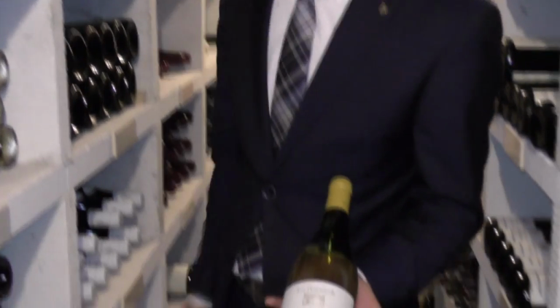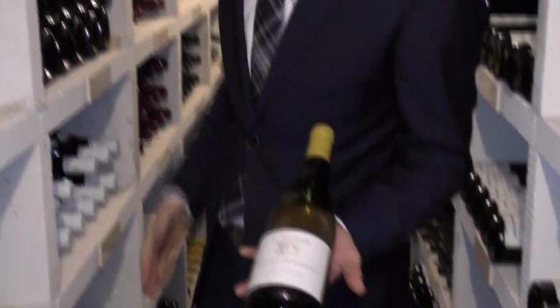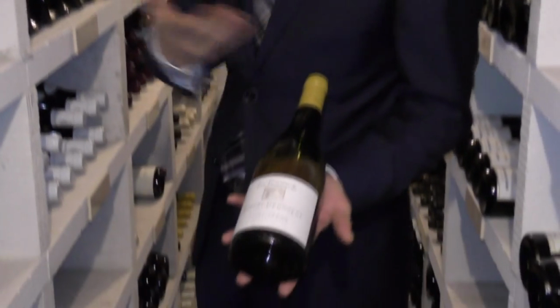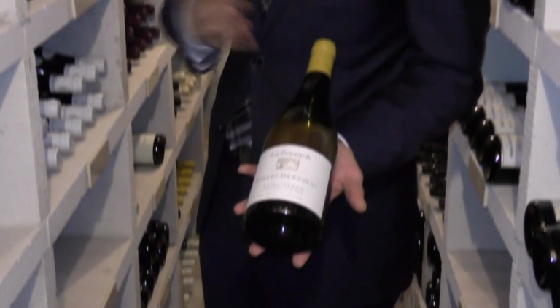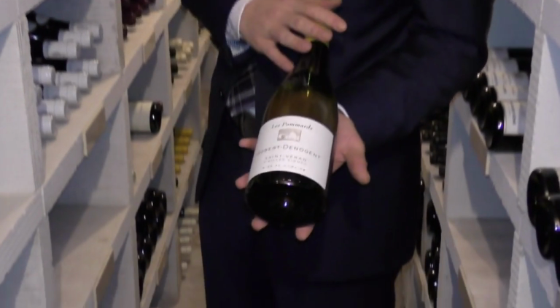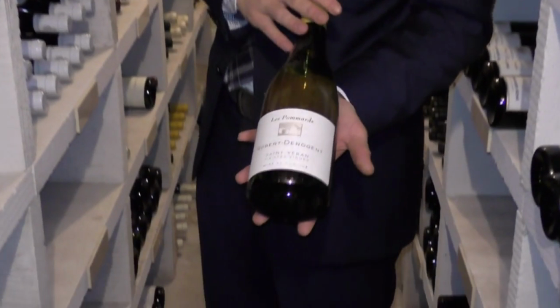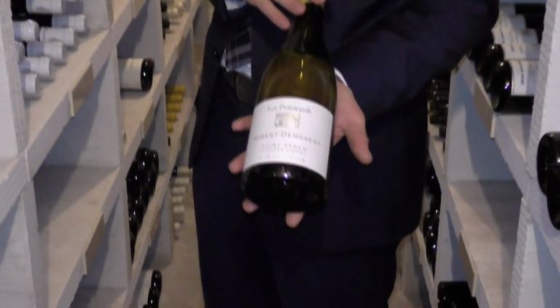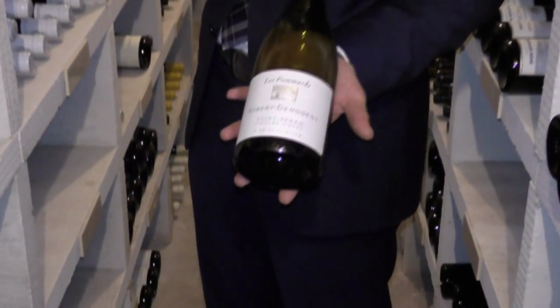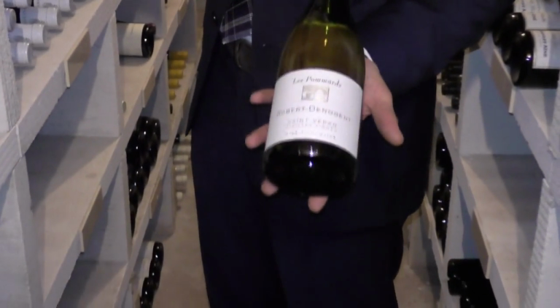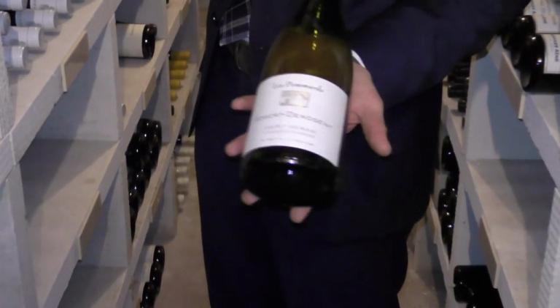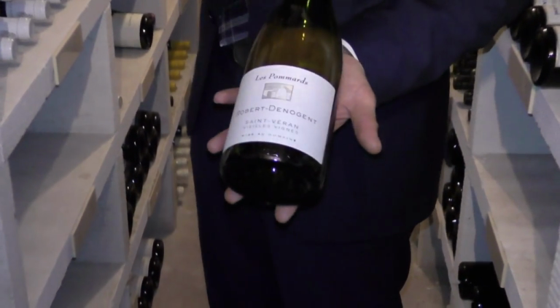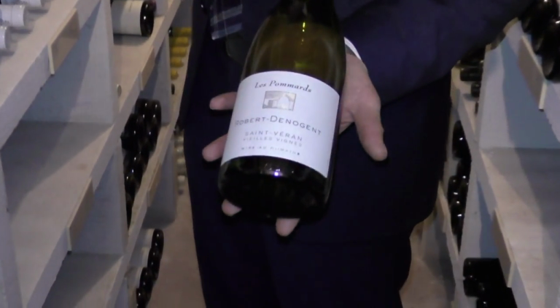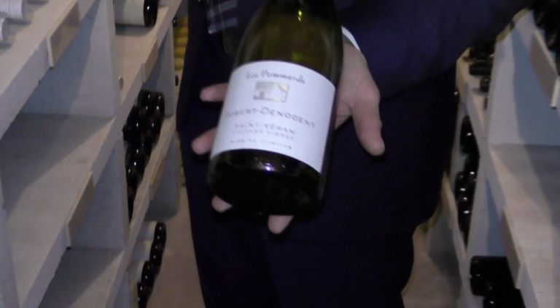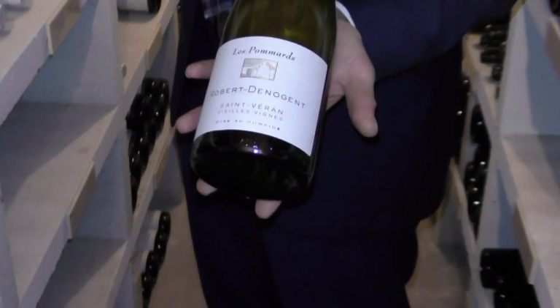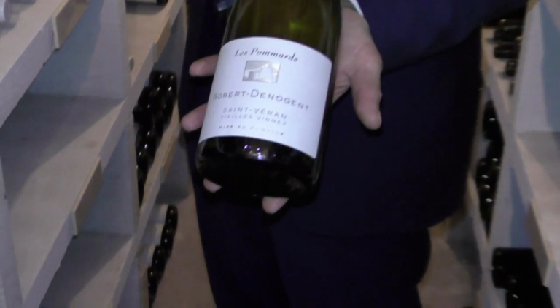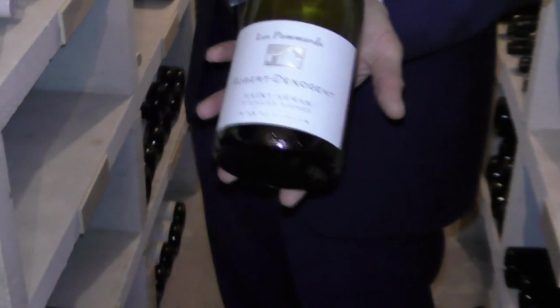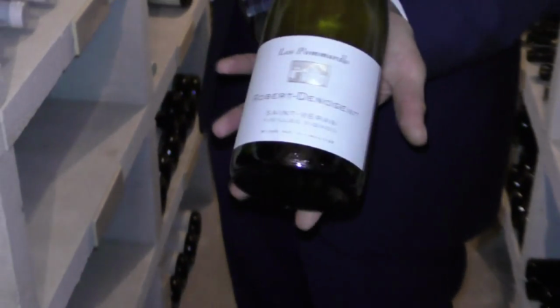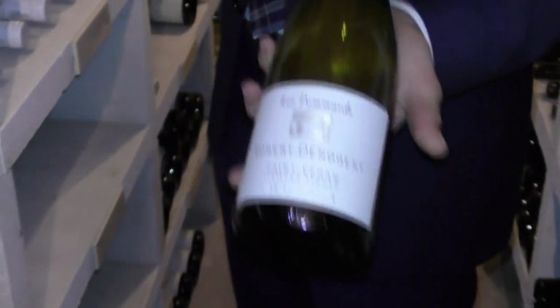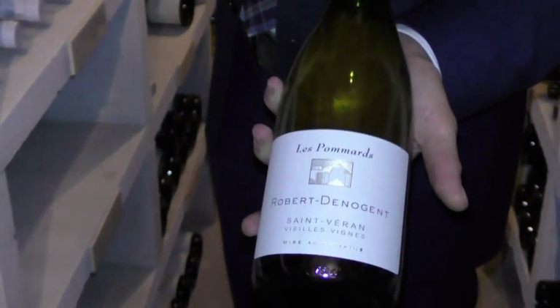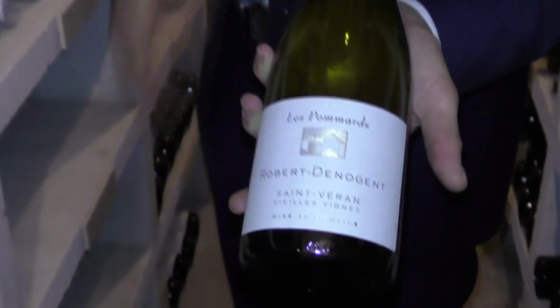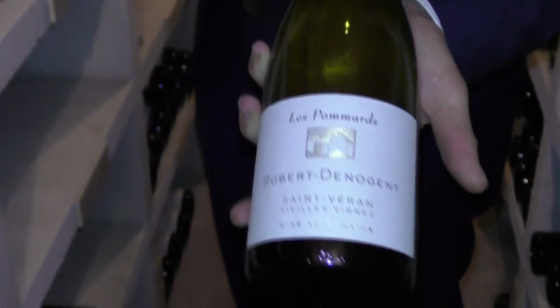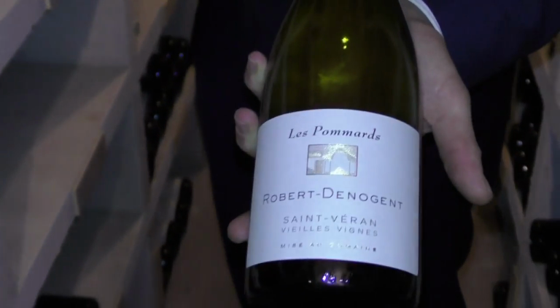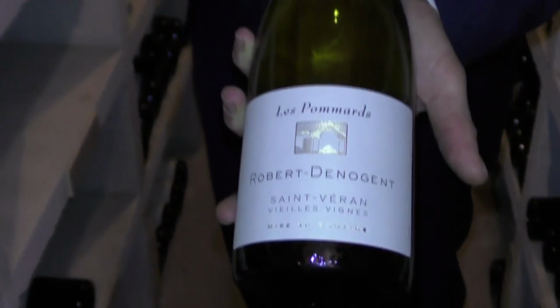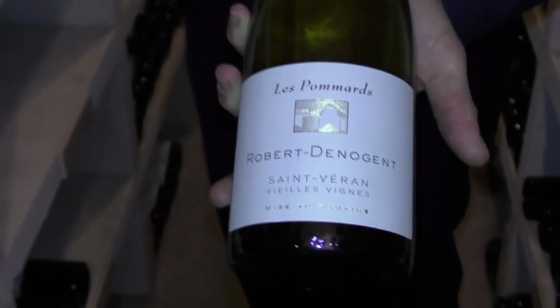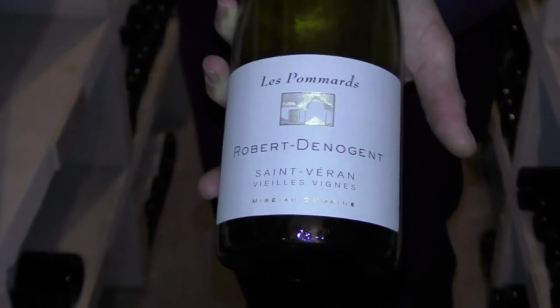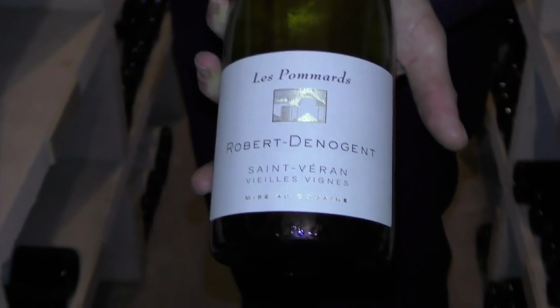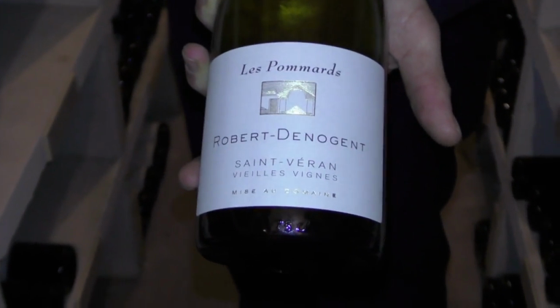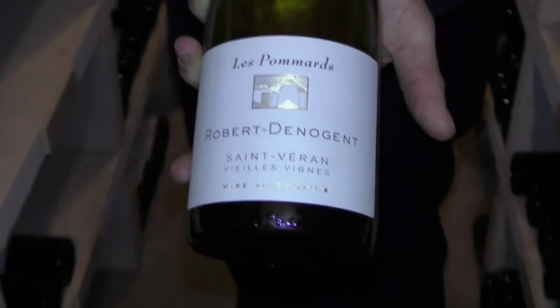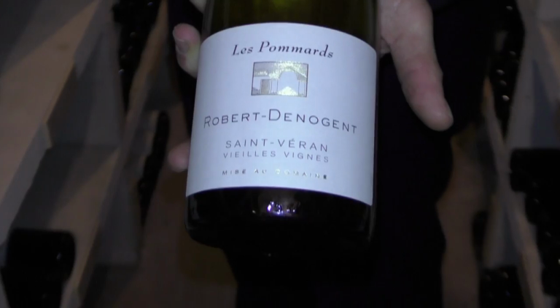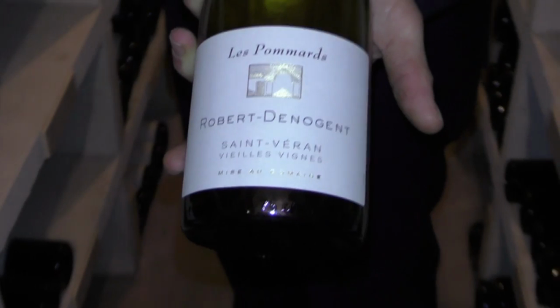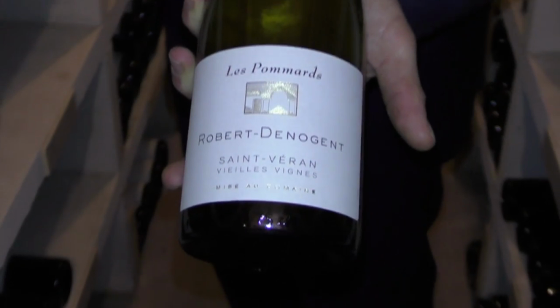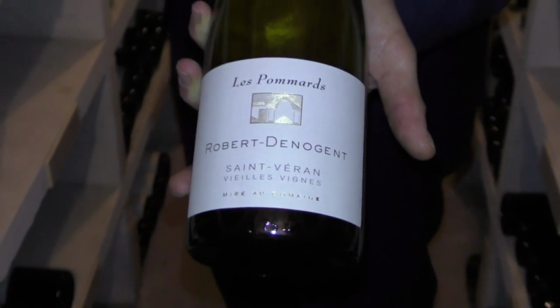This is made by Robert Denerjean. It's his Saint-Ferrand — I think it's one of the better Saint-Ferrands that there is. It's the wine Le Pommage.